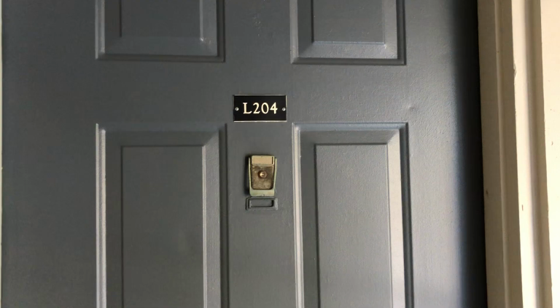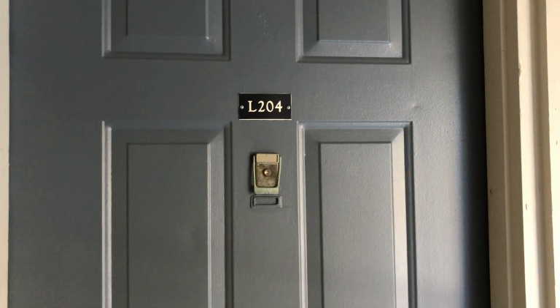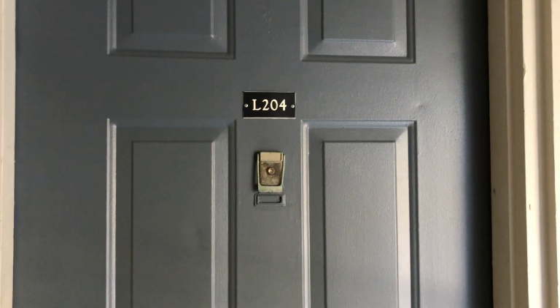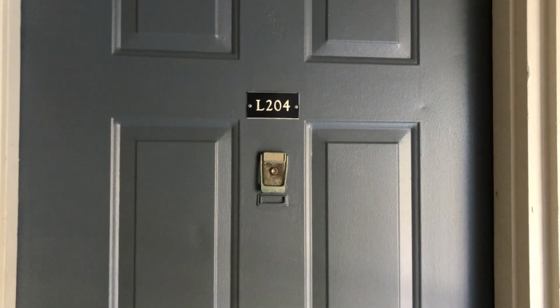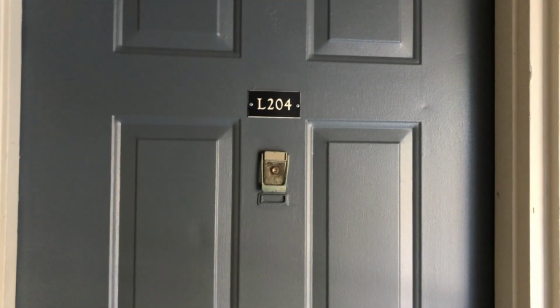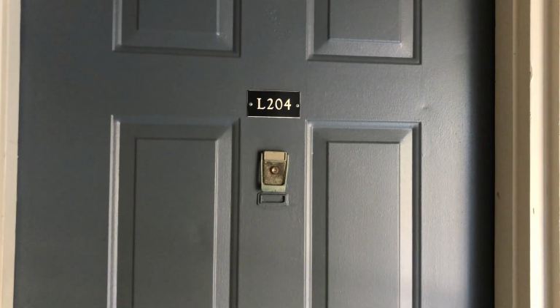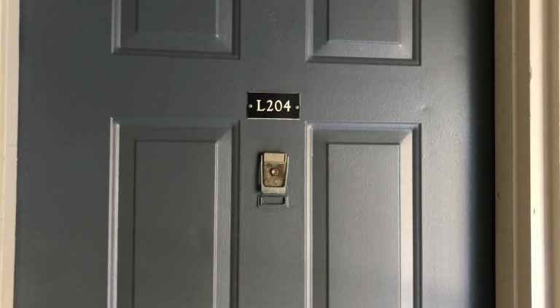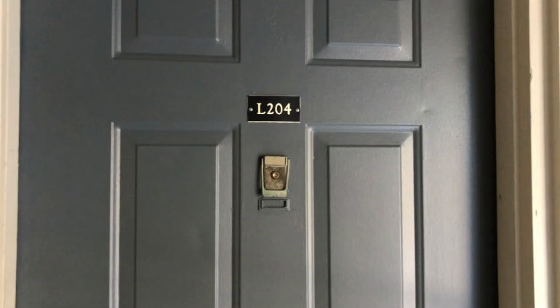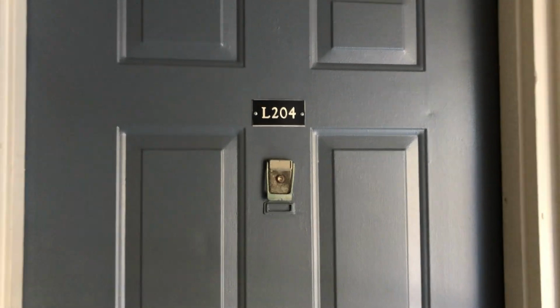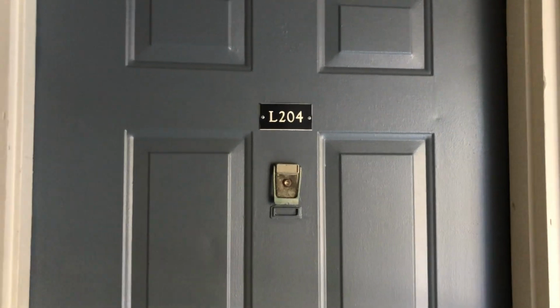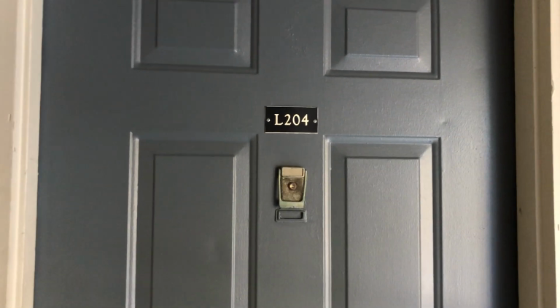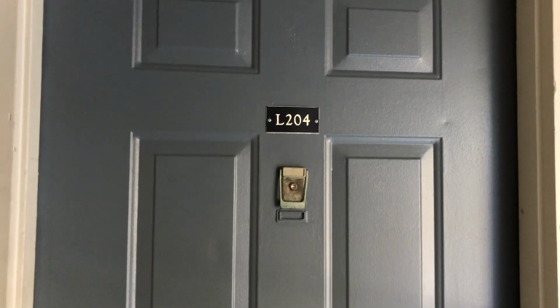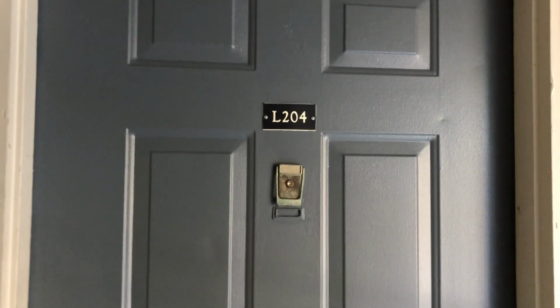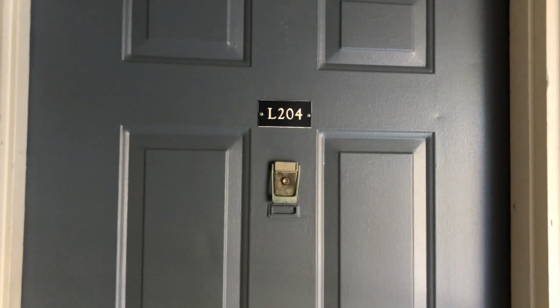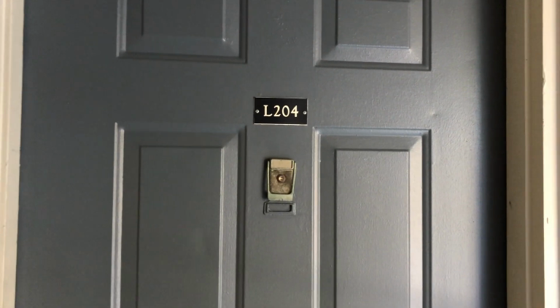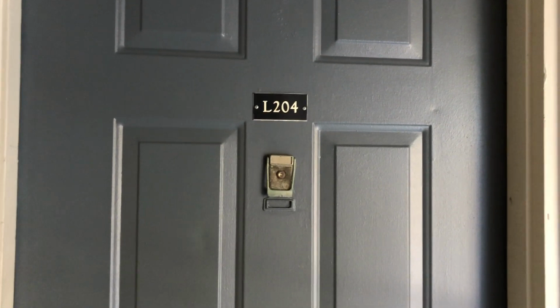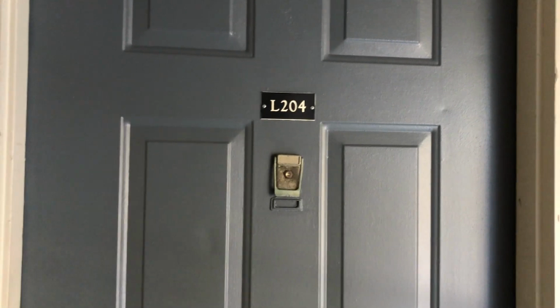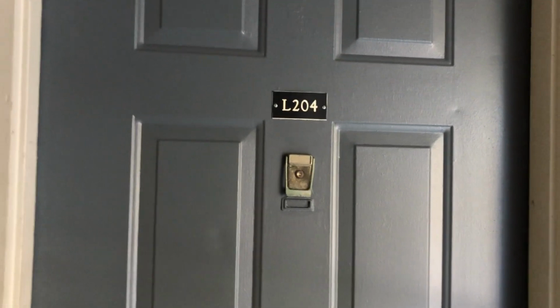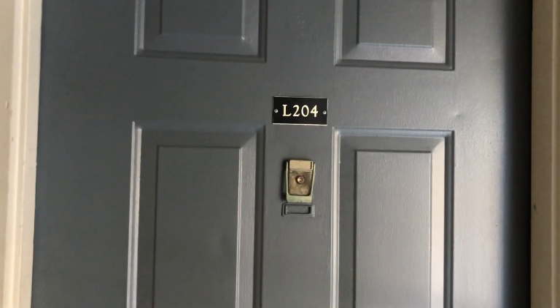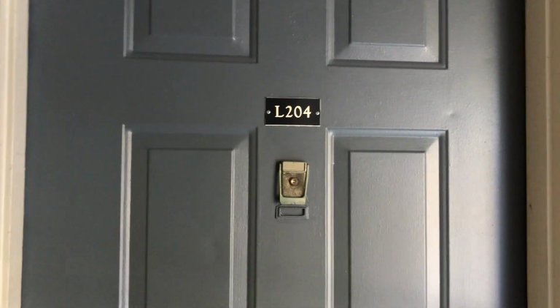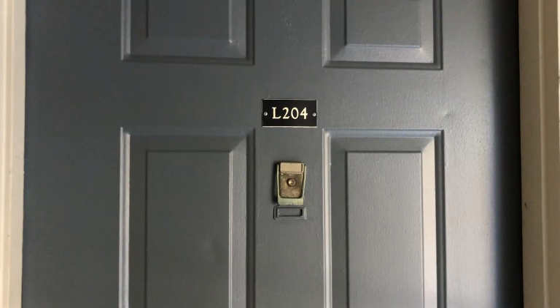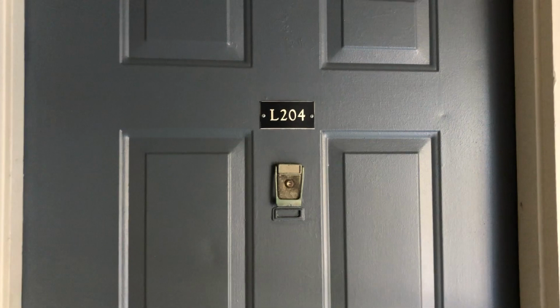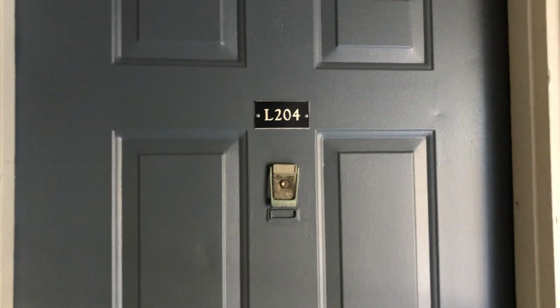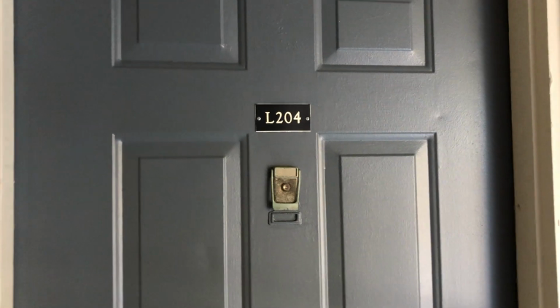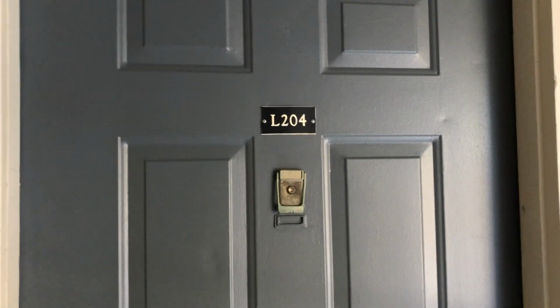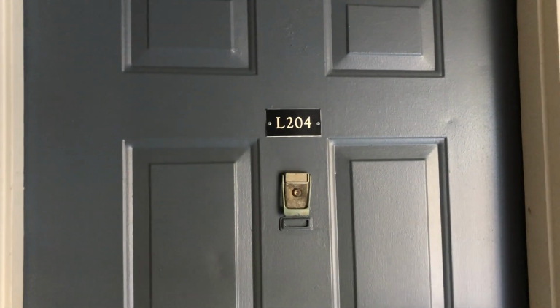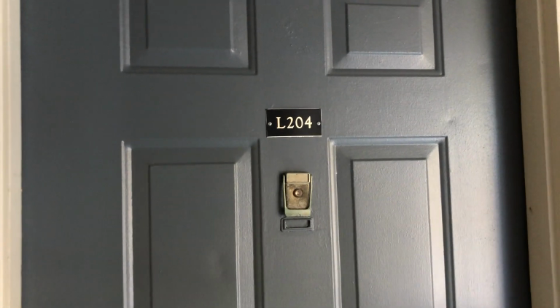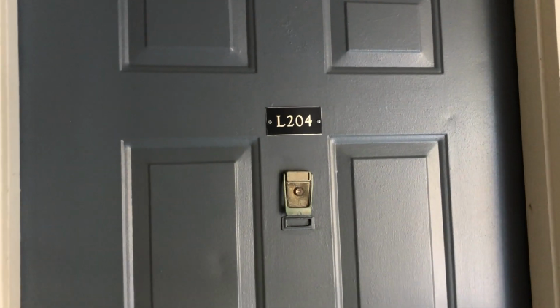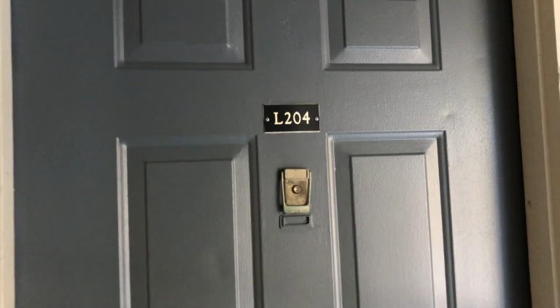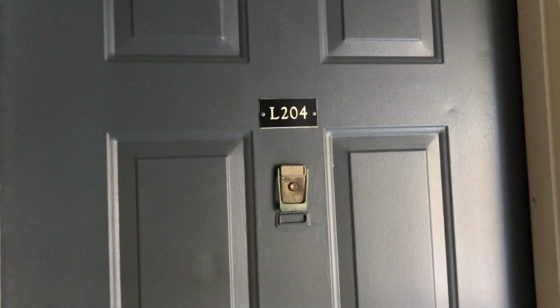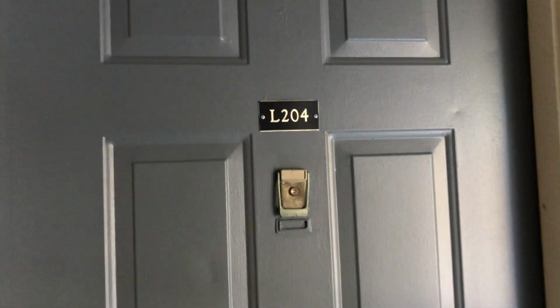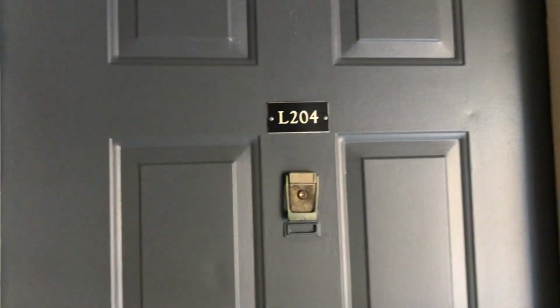Hi everyone, this is Samantha from Fairlane Meadow. Today we are going to be touring apartment L204, which is available right now.